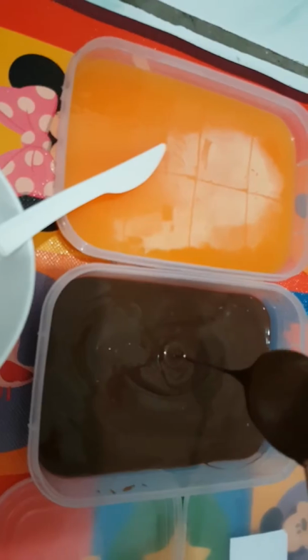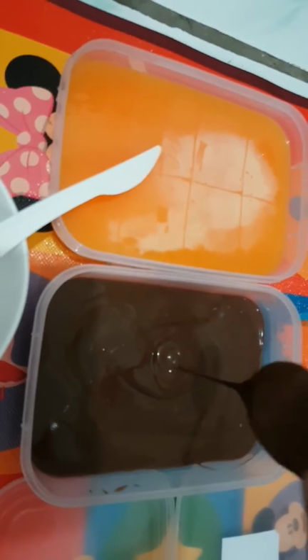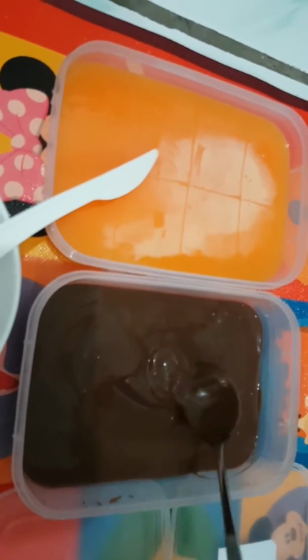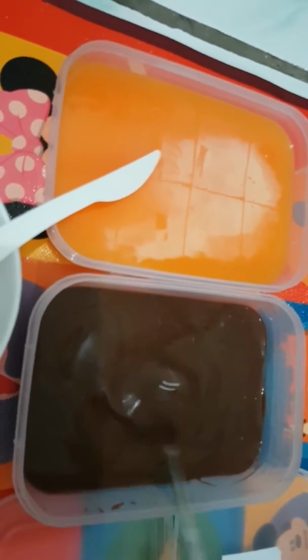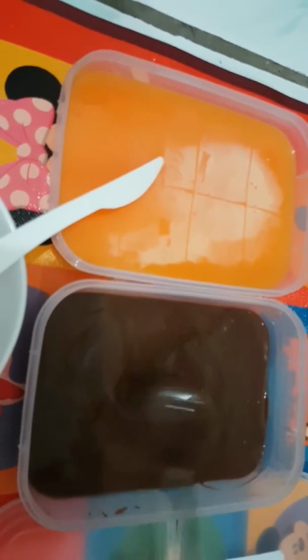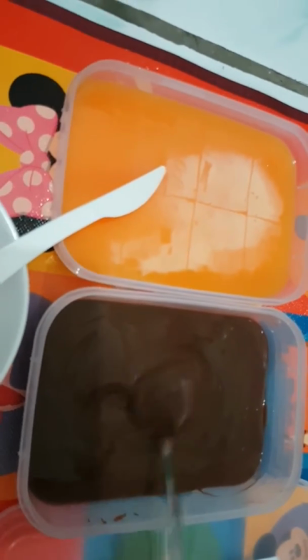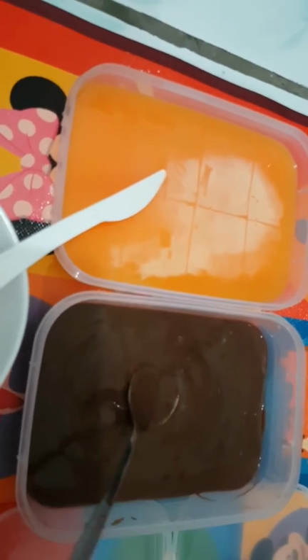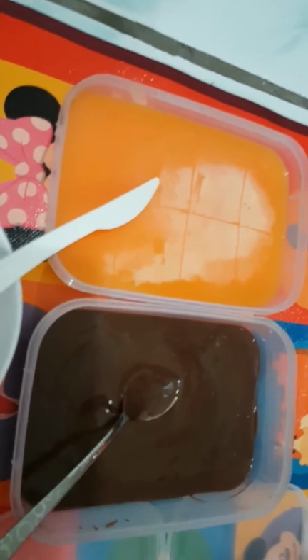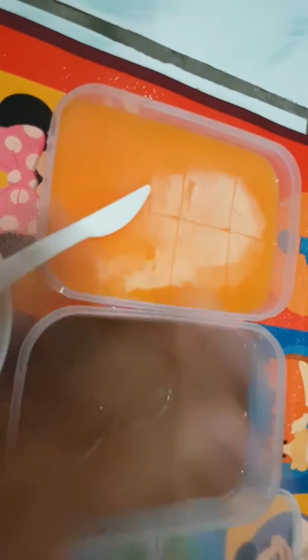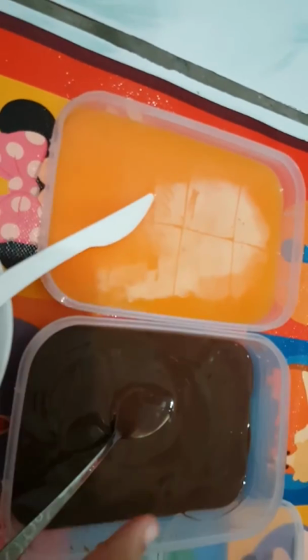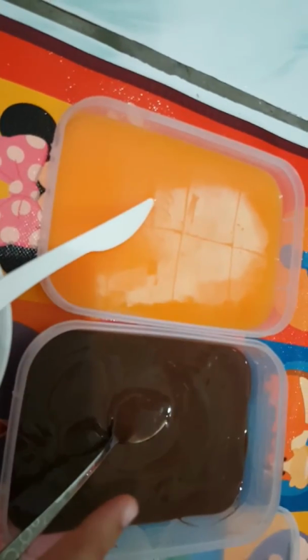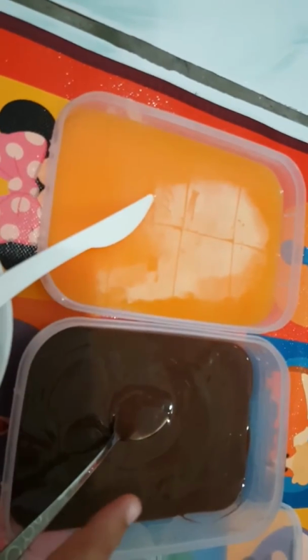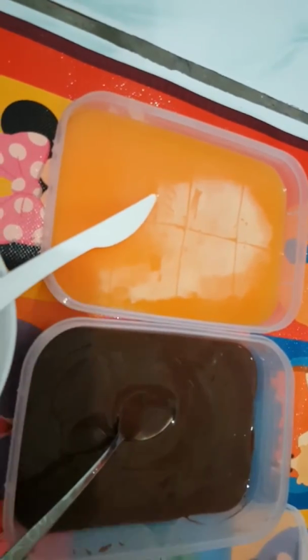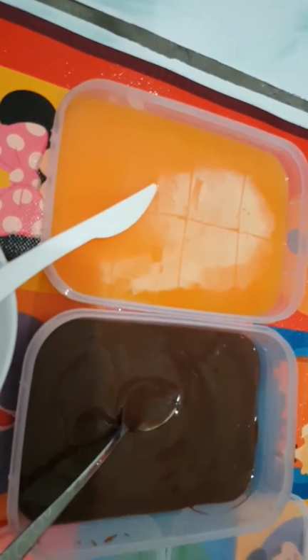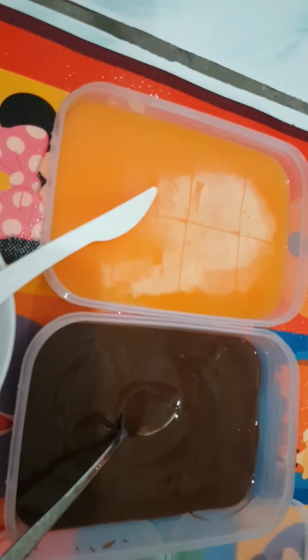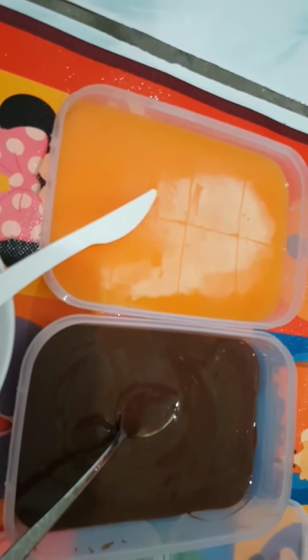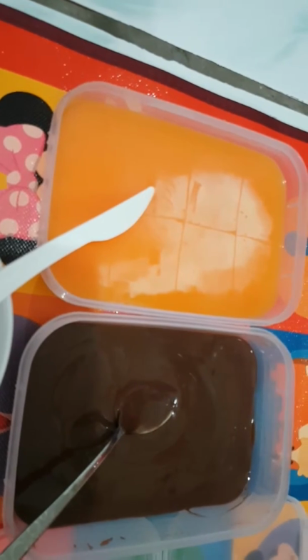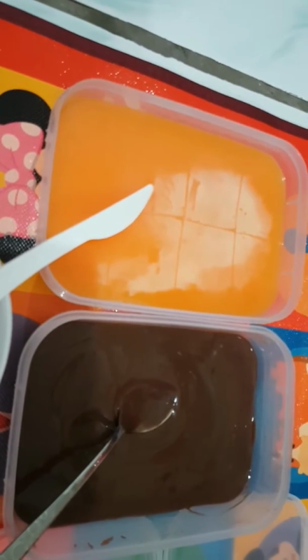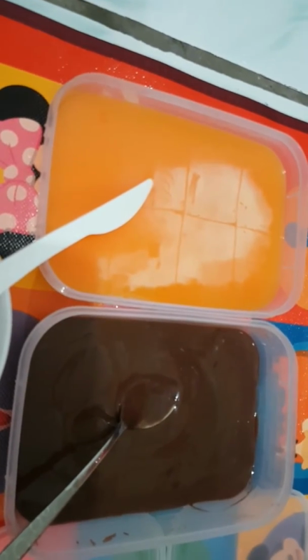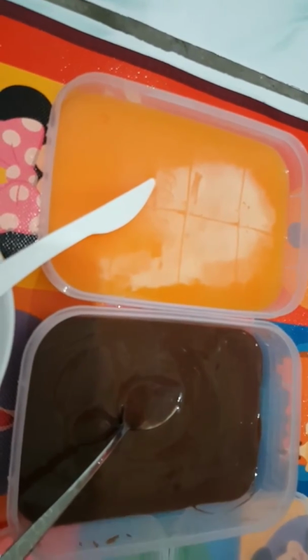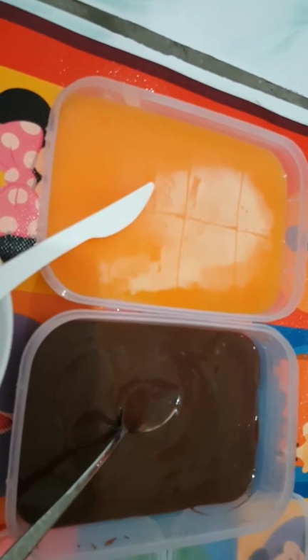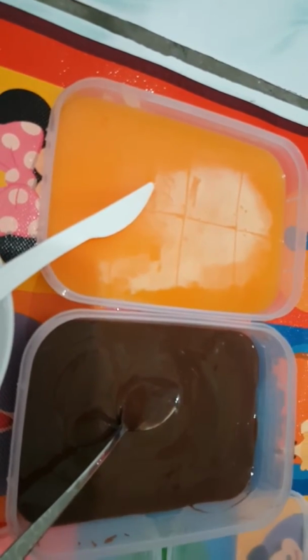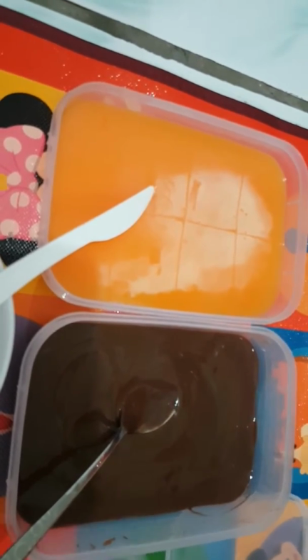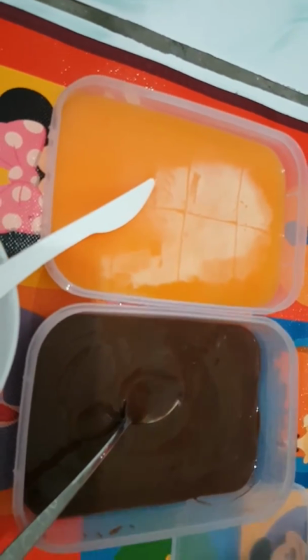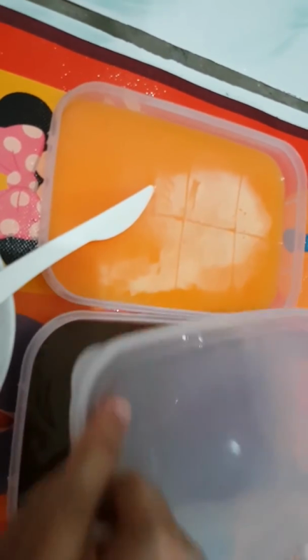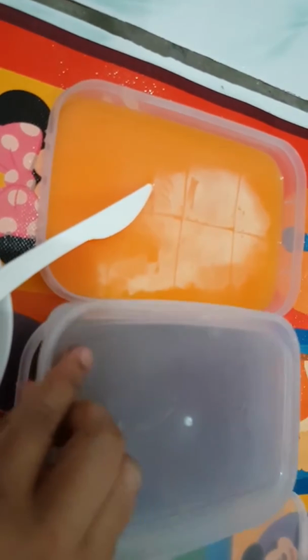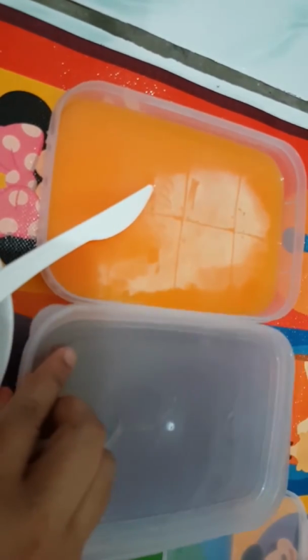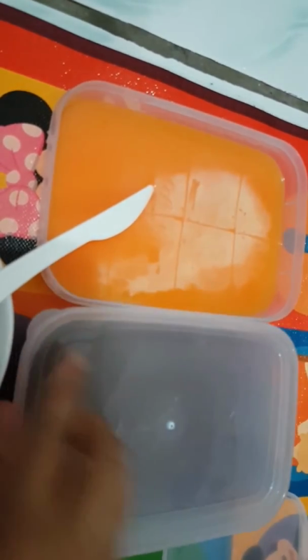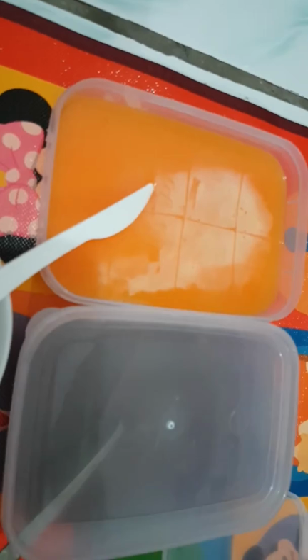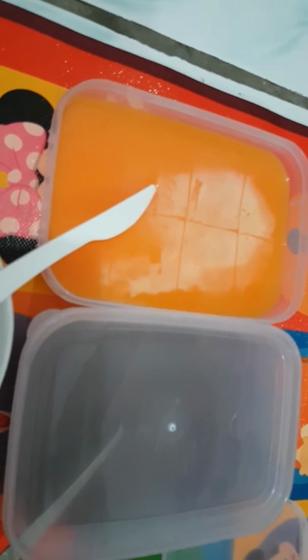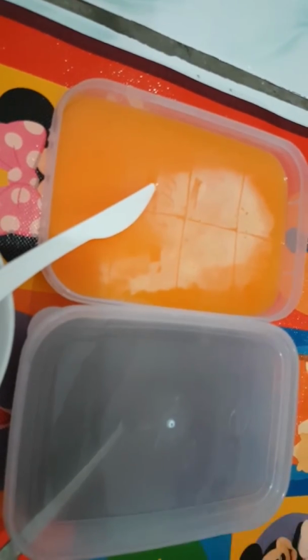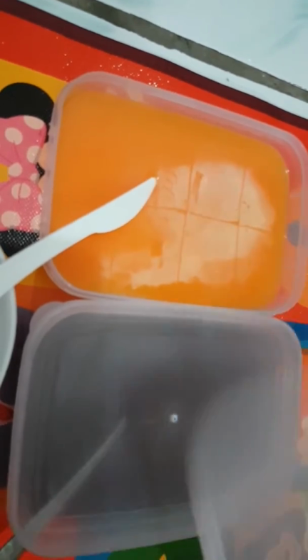I like it to be like this. I intentionally use this kind of container because if I cannot finish this in one day, I can cover it like this and then put it in the fridge.